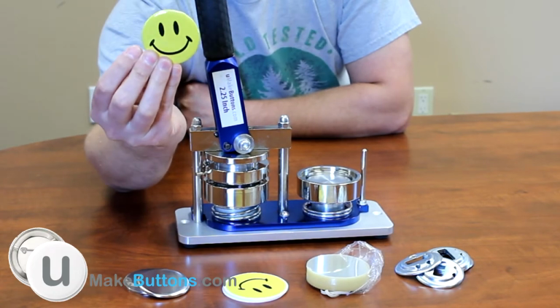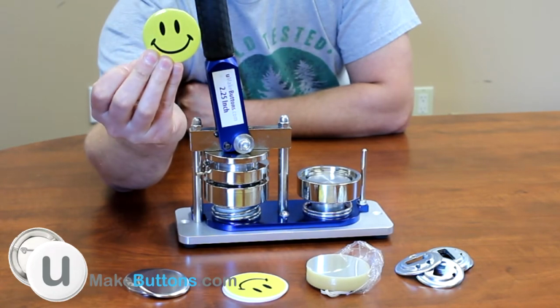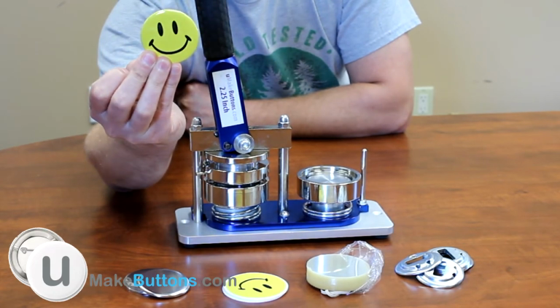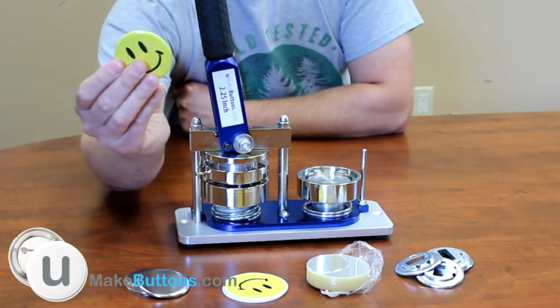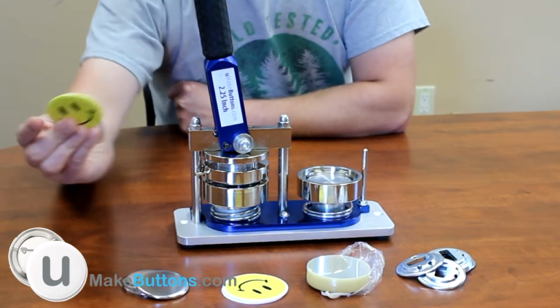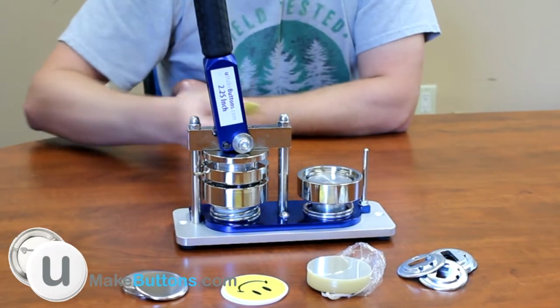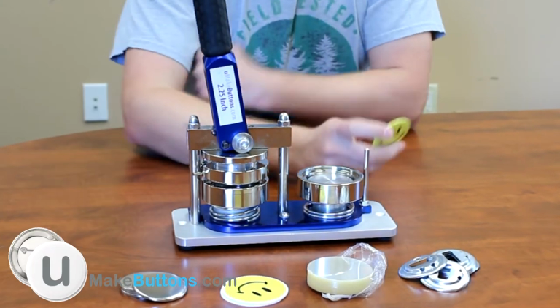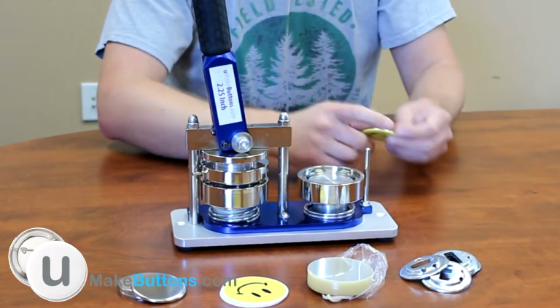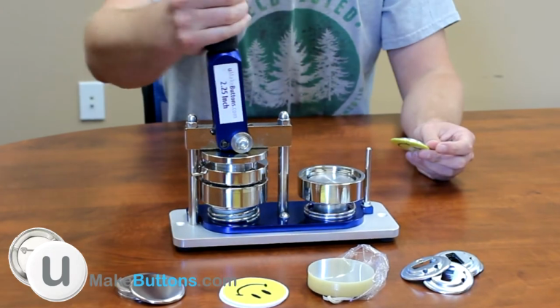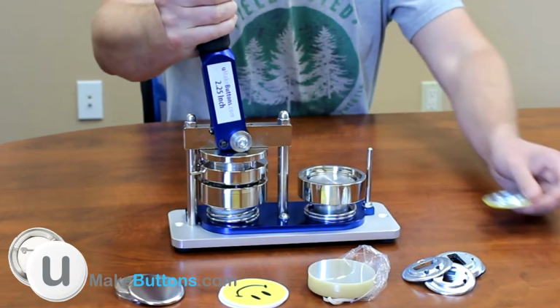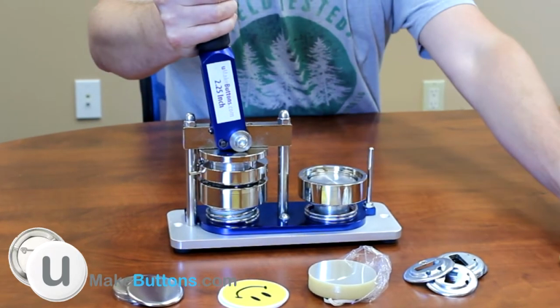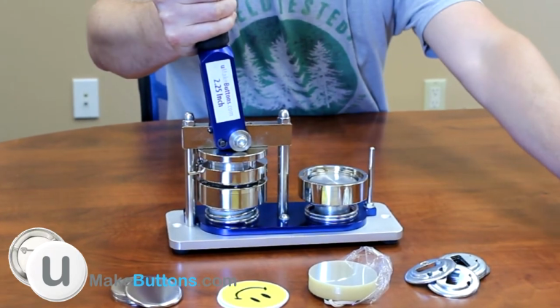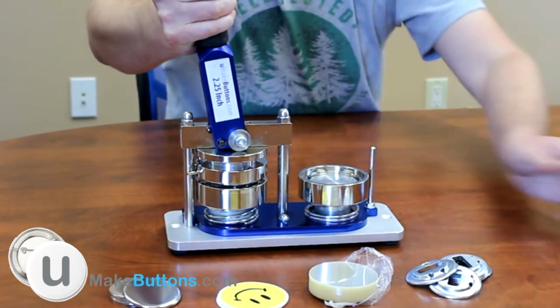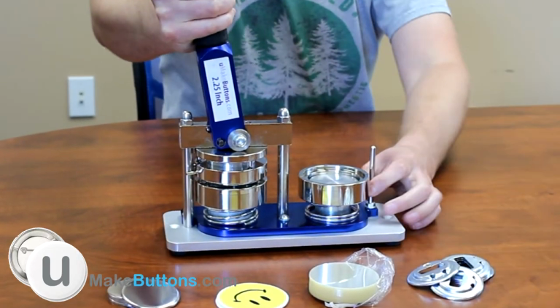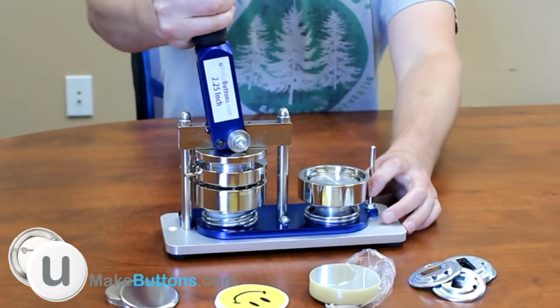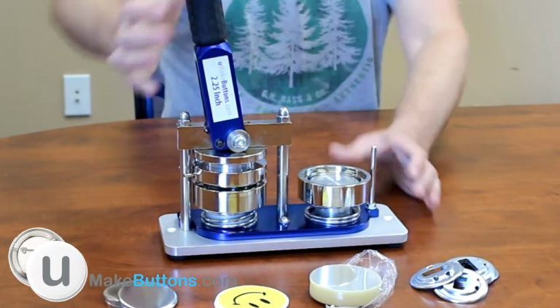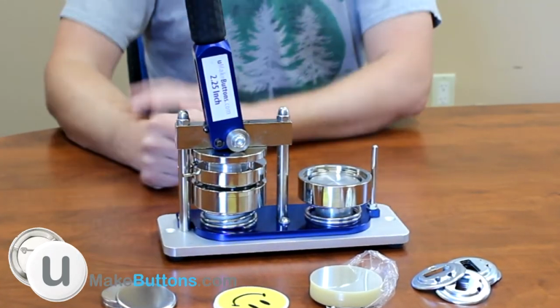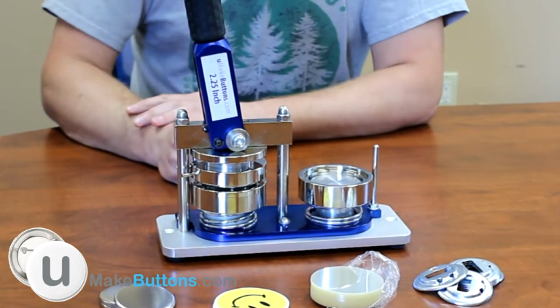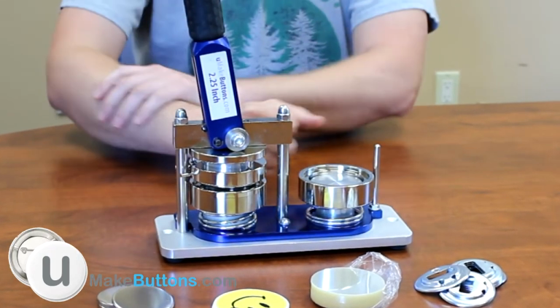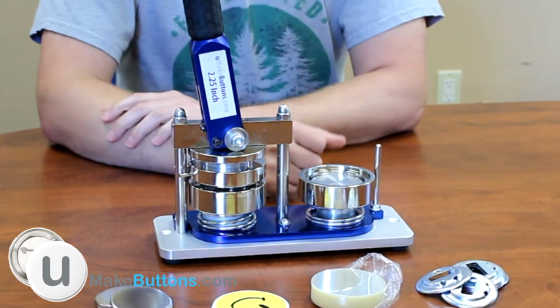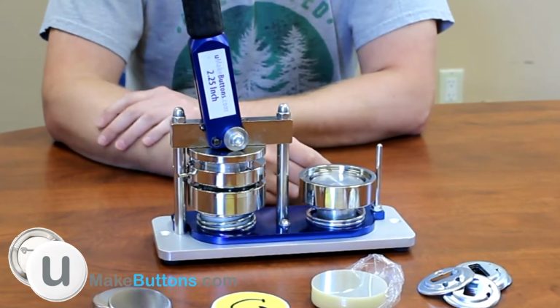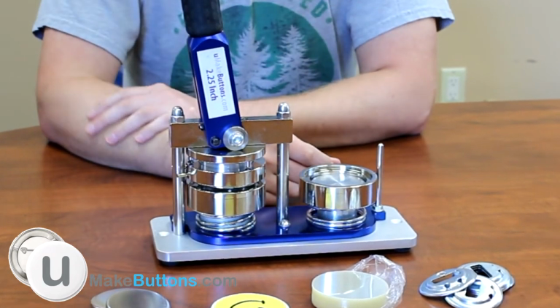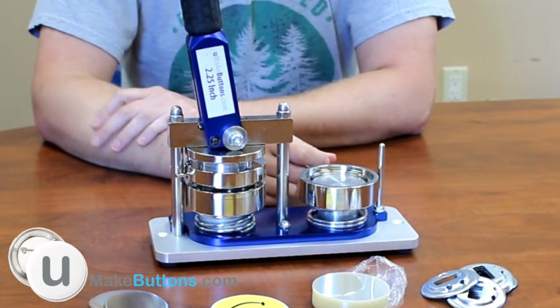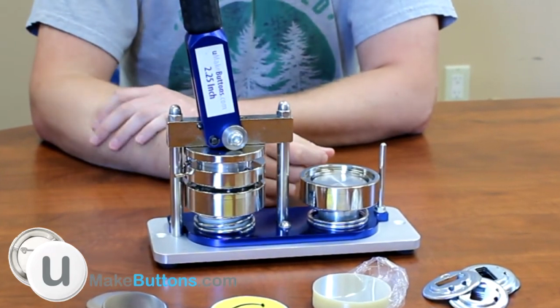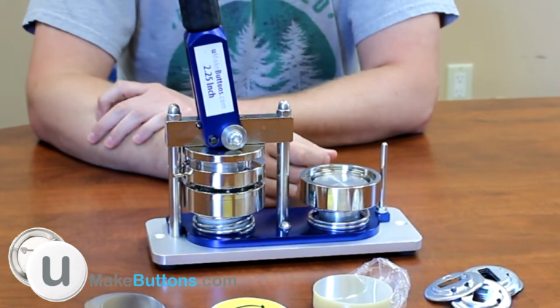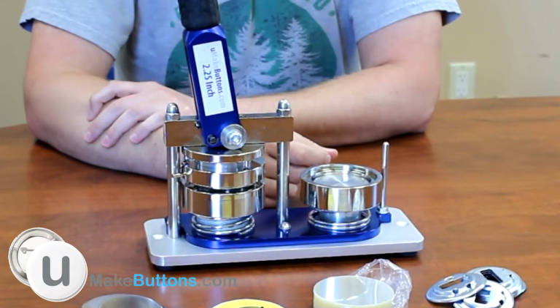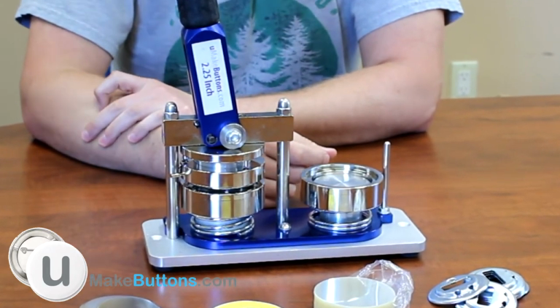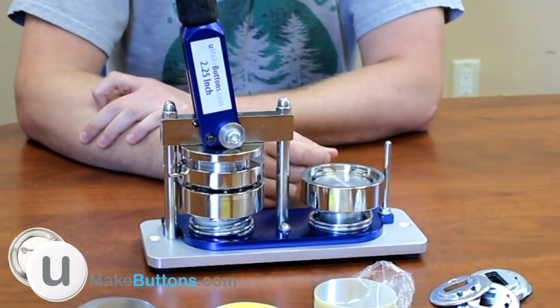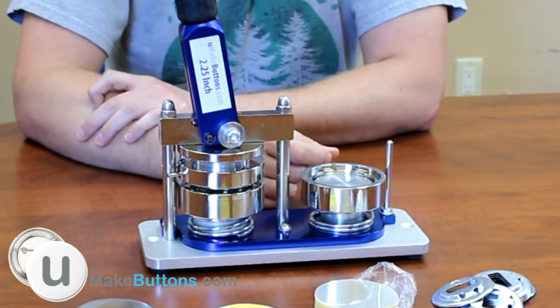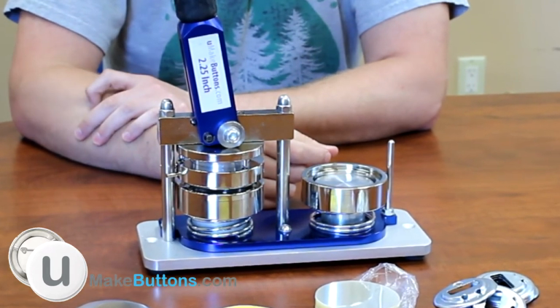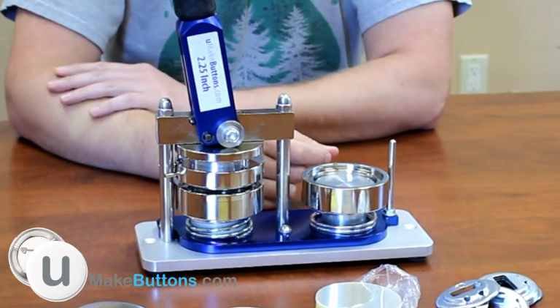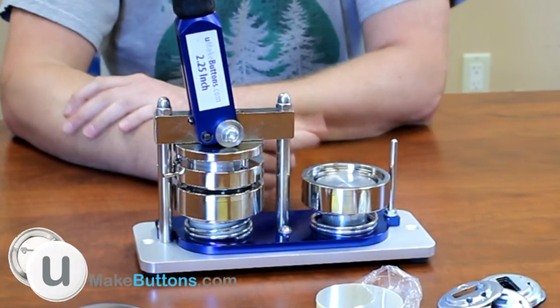So today we're going to learn how to do this. First thing you need is your button machine. Go to YouMakeButtons.com and find the two and a quarter inch button machine. That is the only size available for the bottle opener, so you have to have a two and a quarter inch.